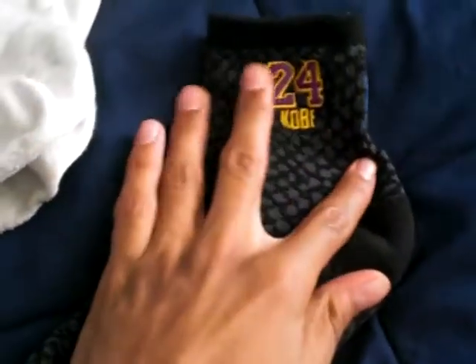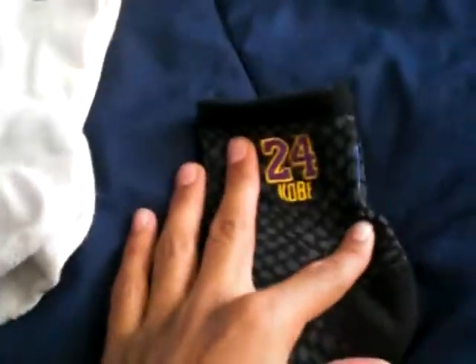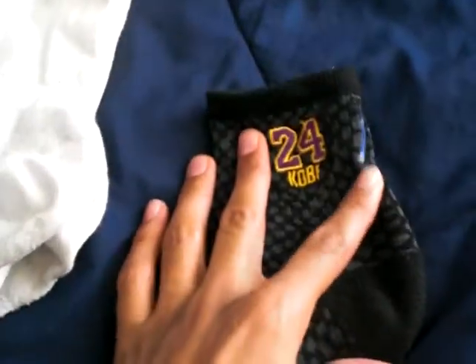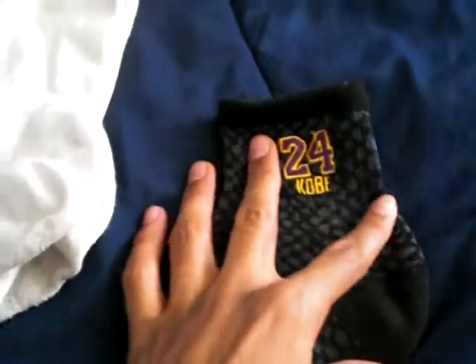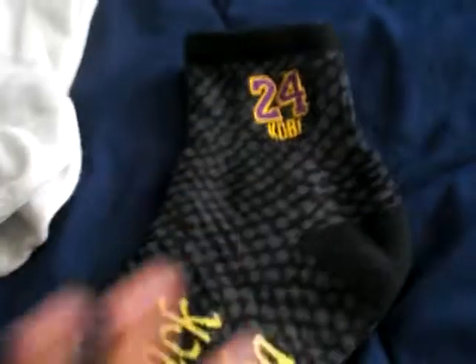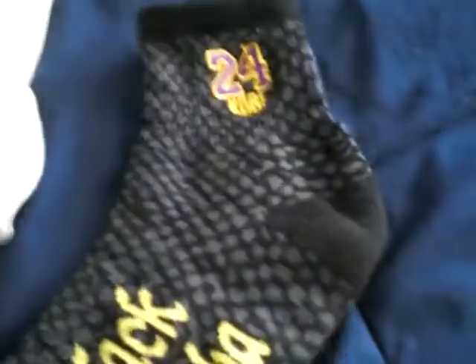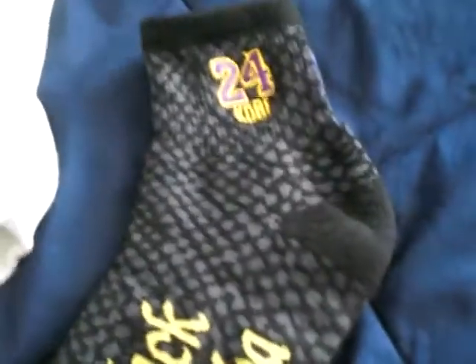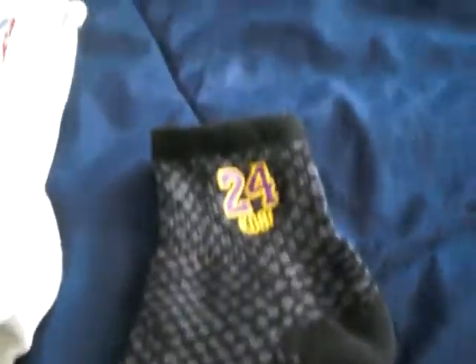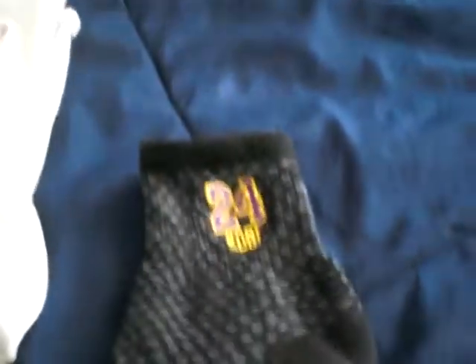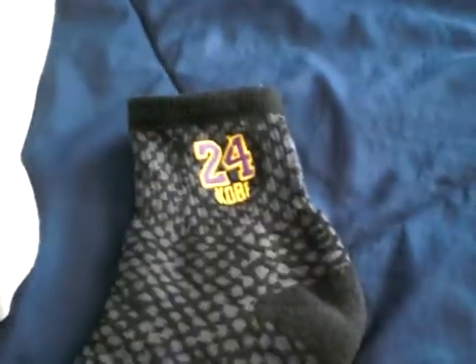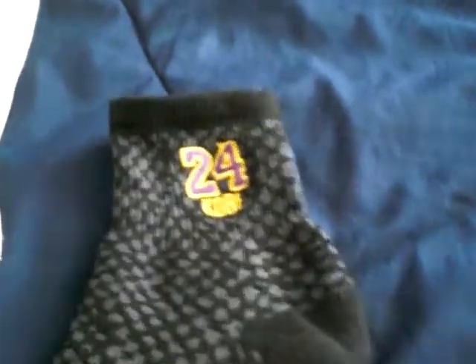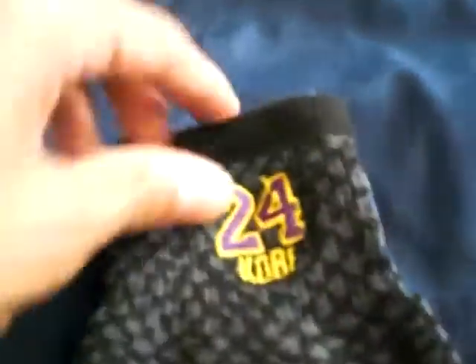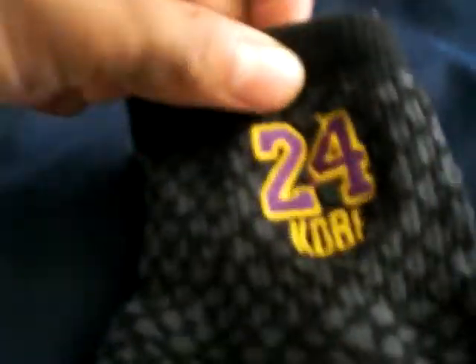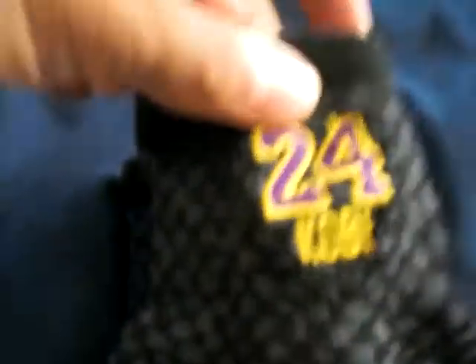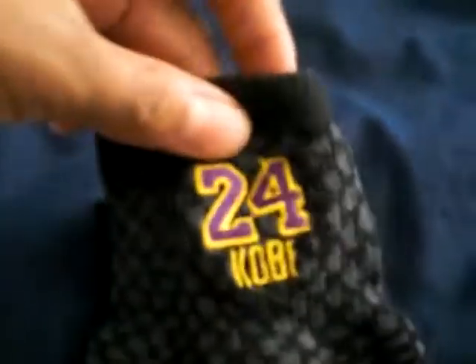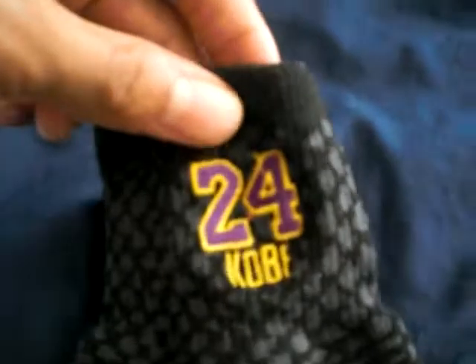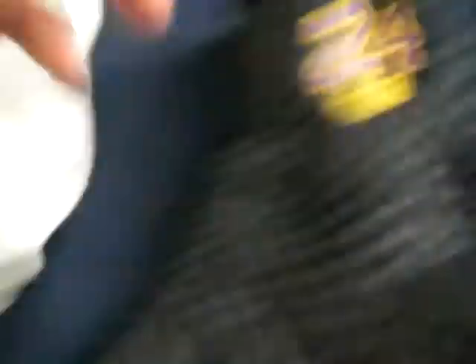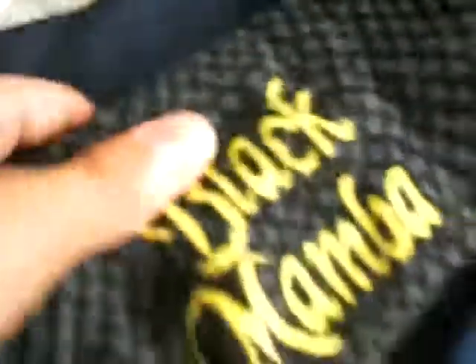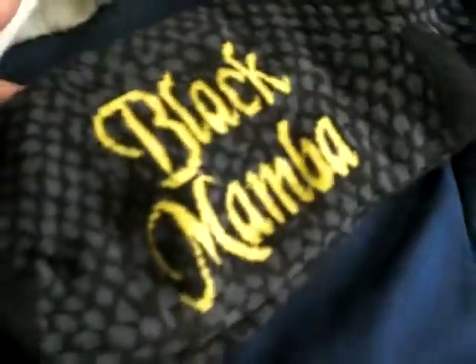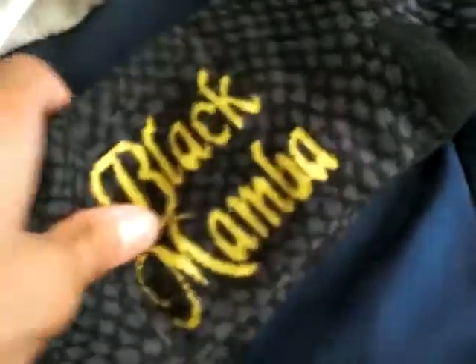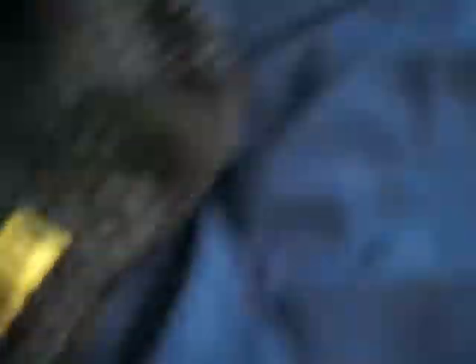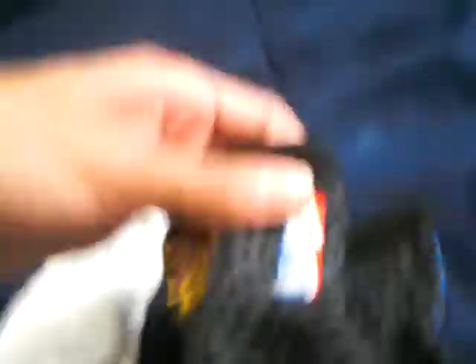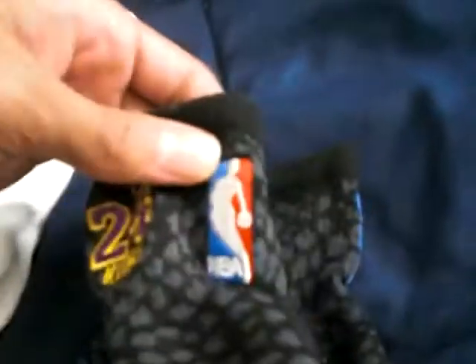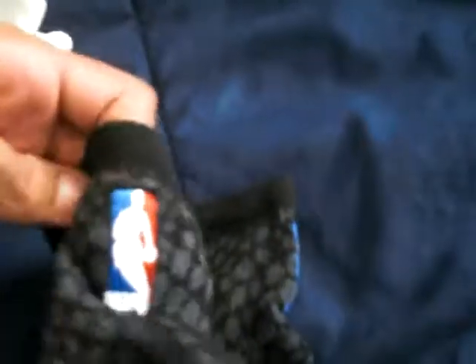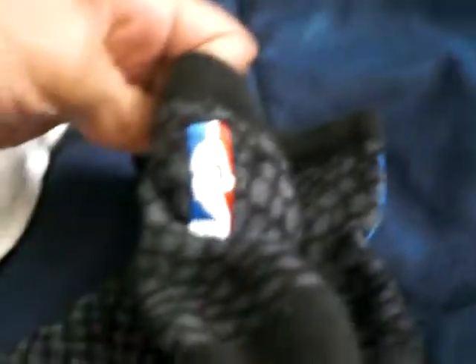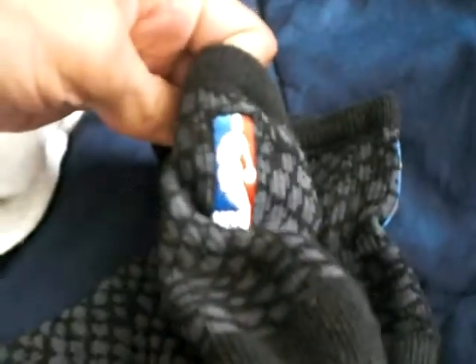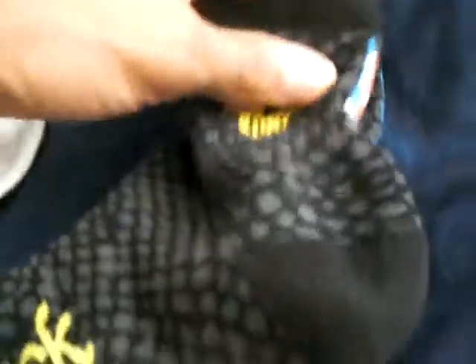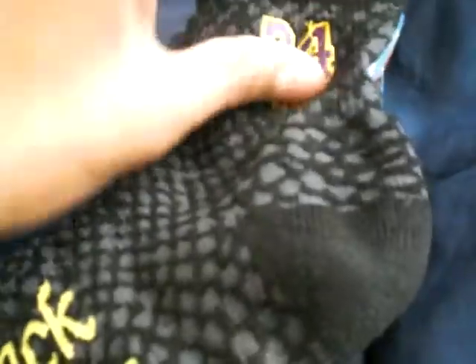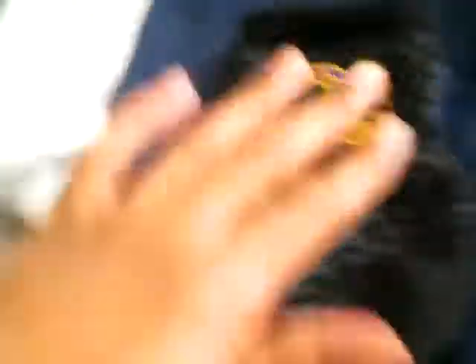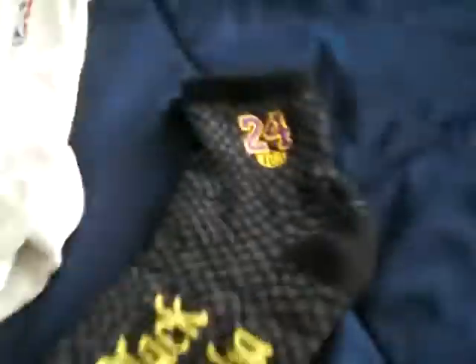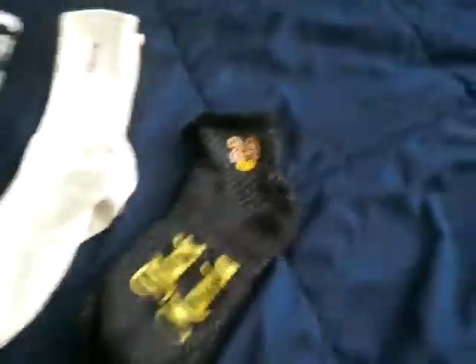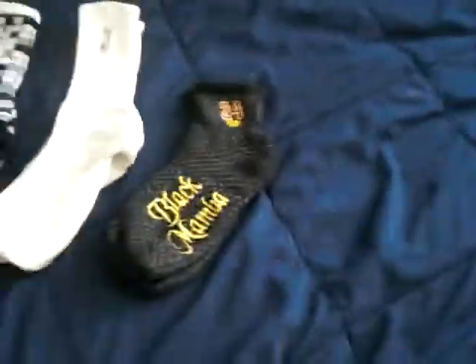Here are some of his socks — well, they're not actually his, they're NBA's, but they have his name on it, his number, his nickname. And then on the back they actually have a little NBA logo.